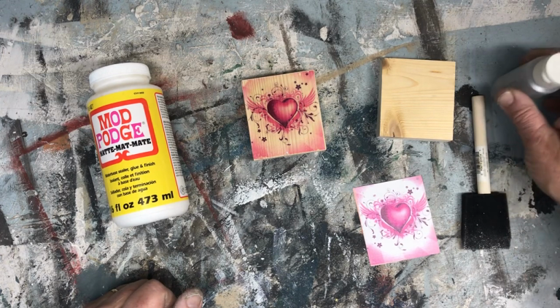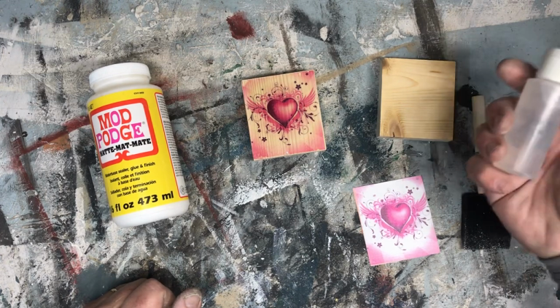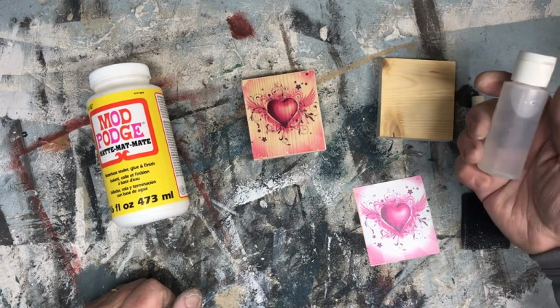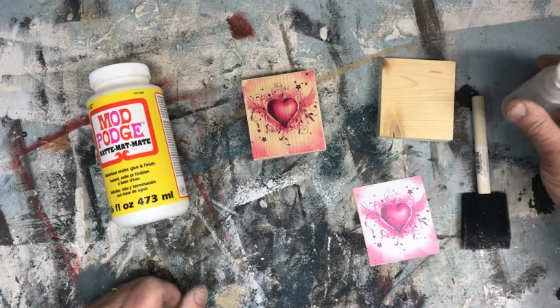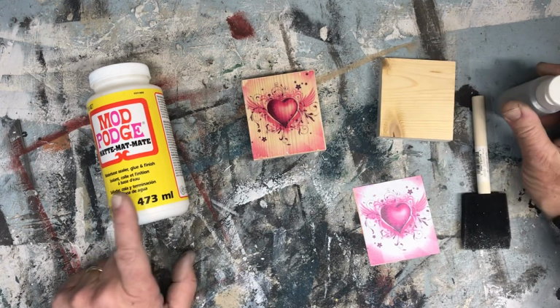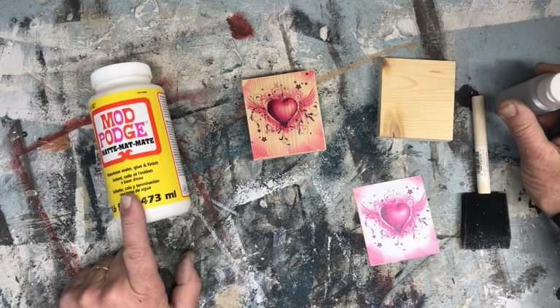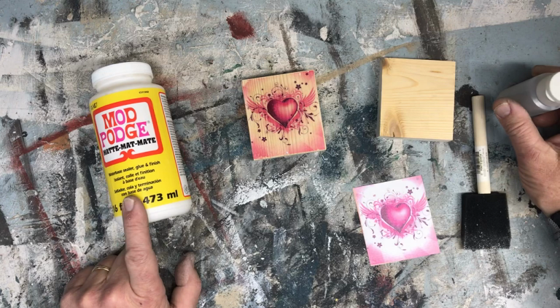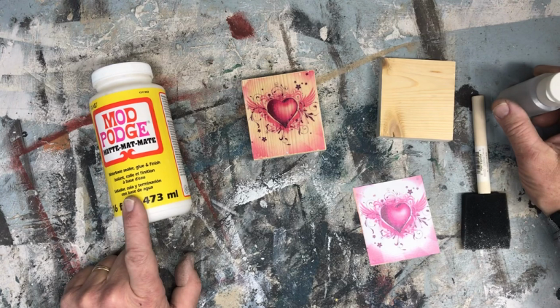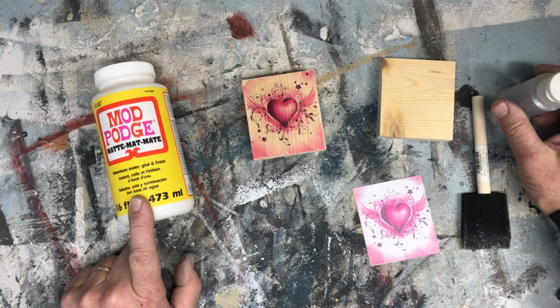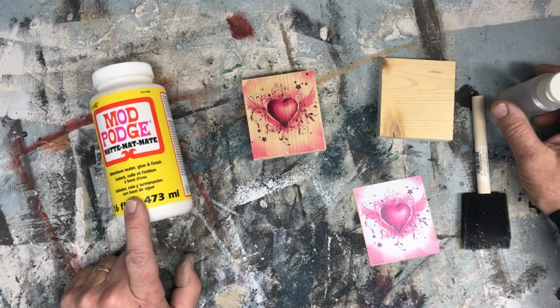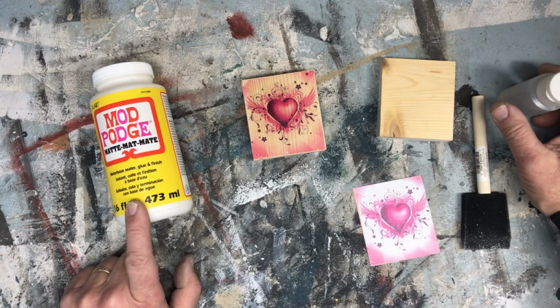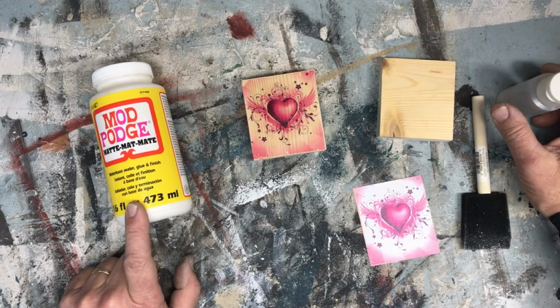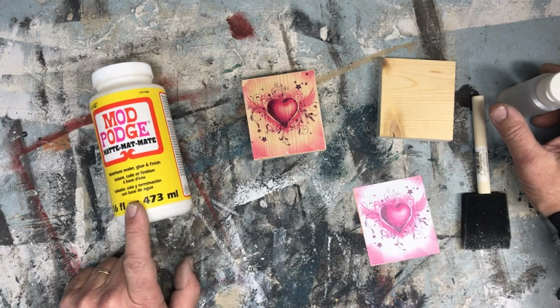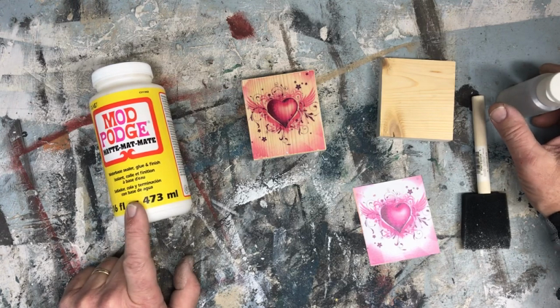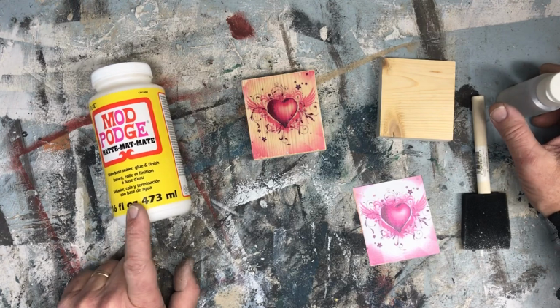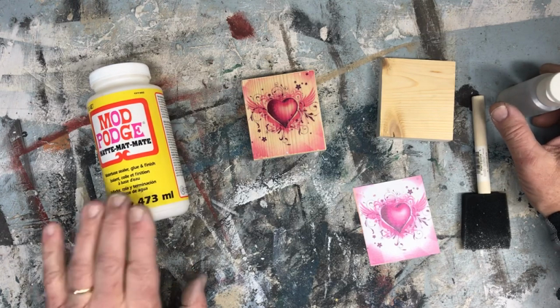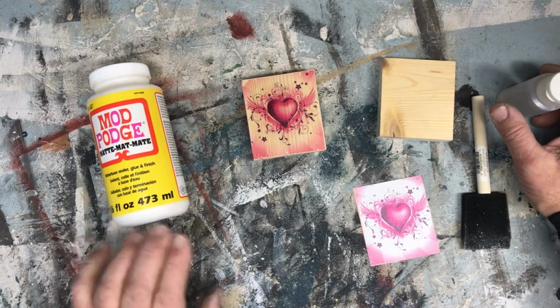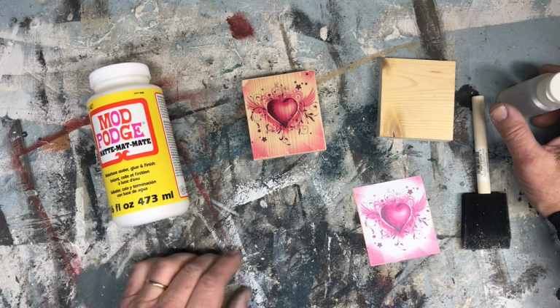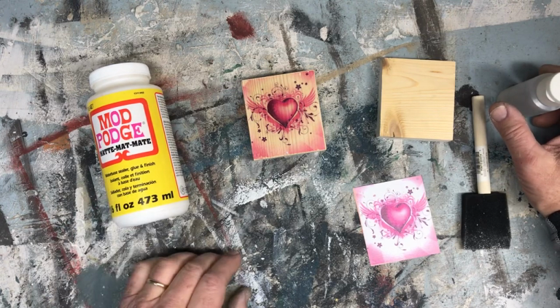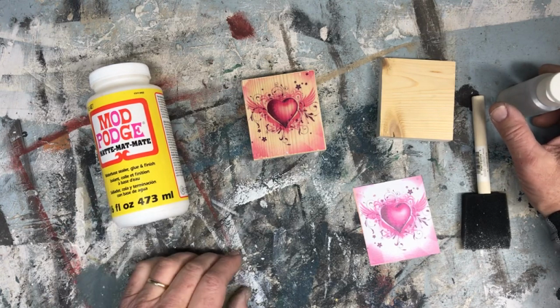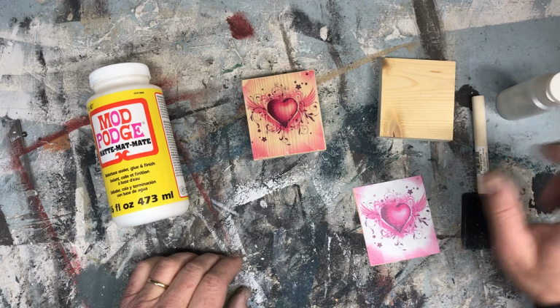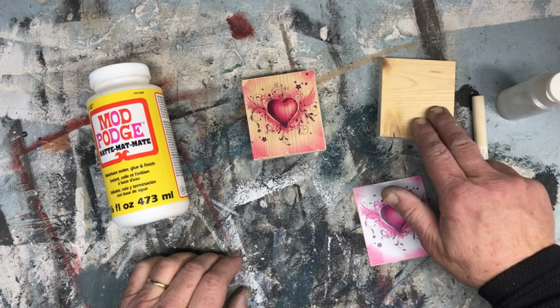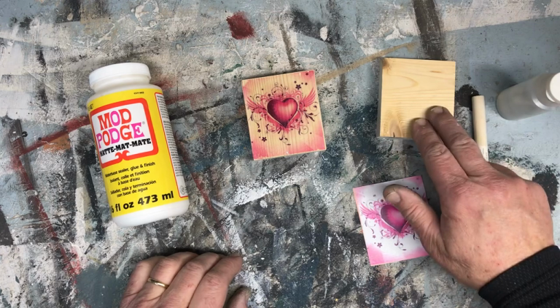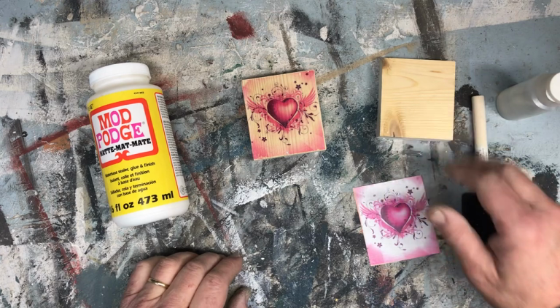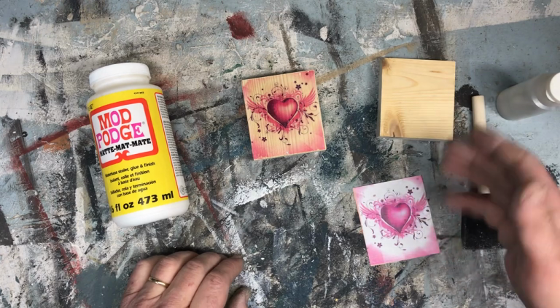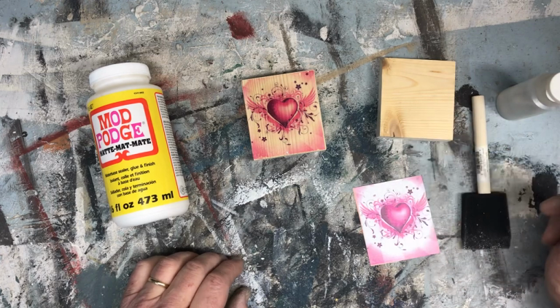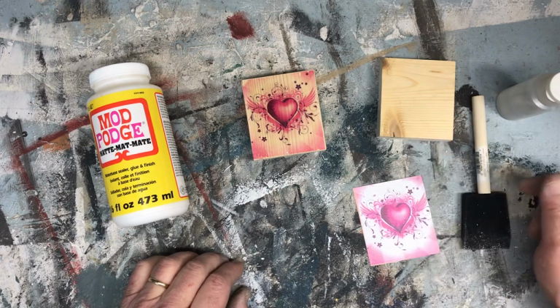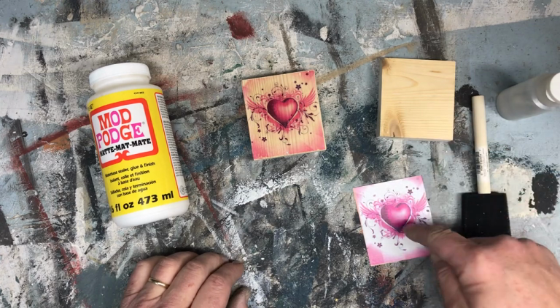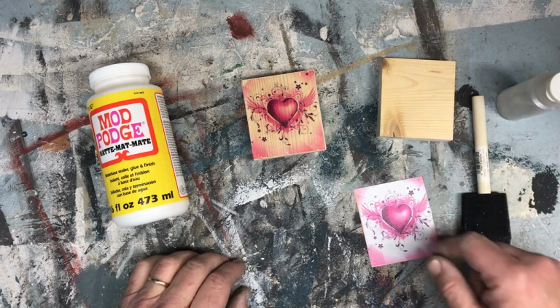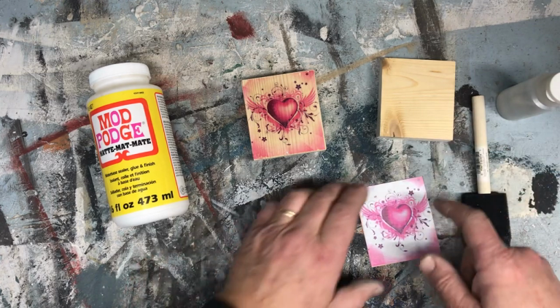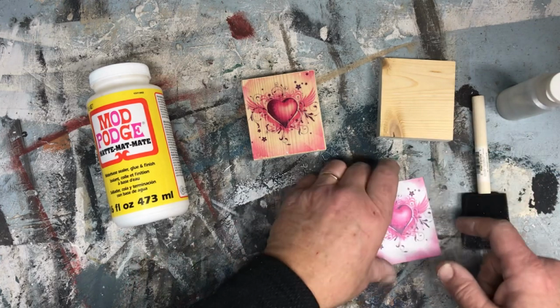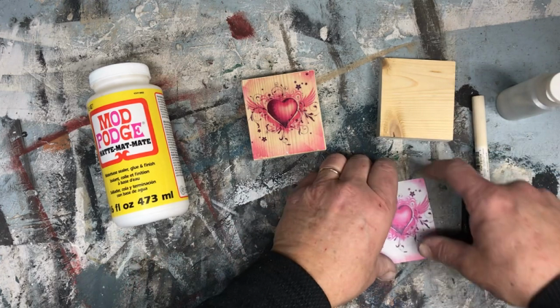You'll need some water, you'll need some regular Mod Podge matte finish — it's the original — and a block of wood, or a piece of wood, and an image printed out.